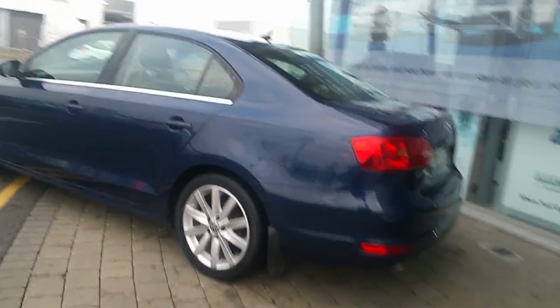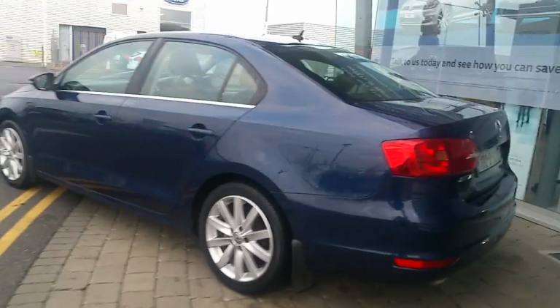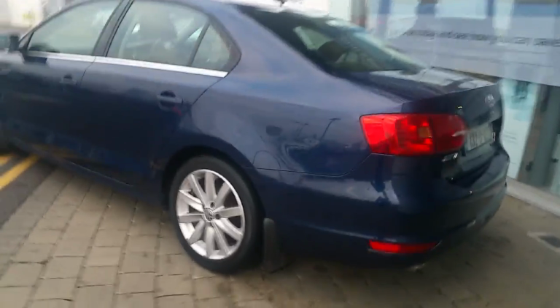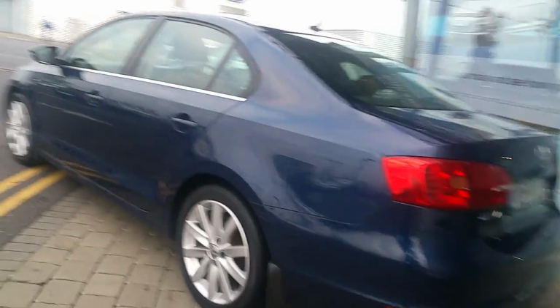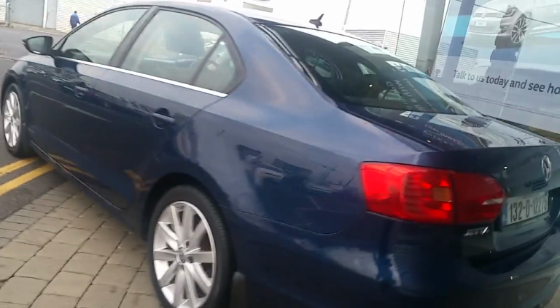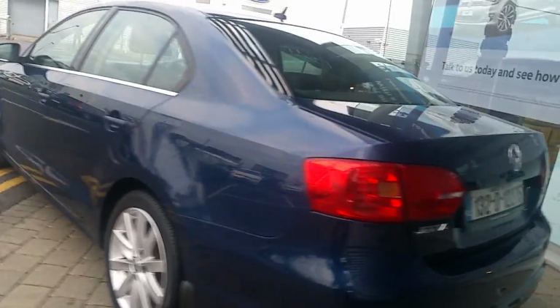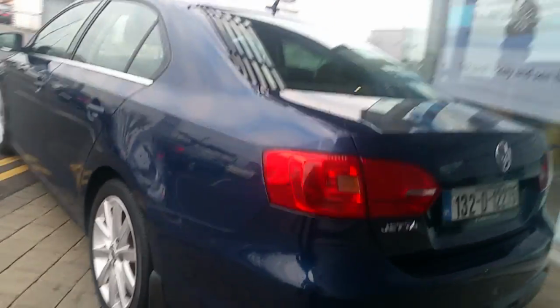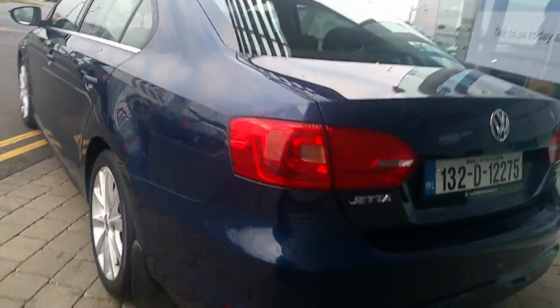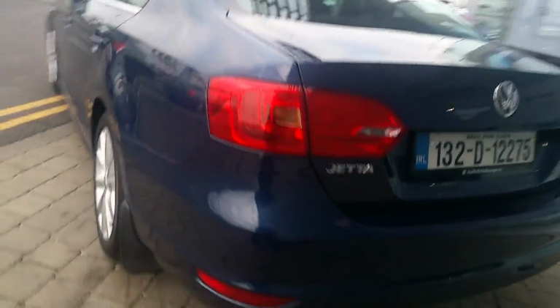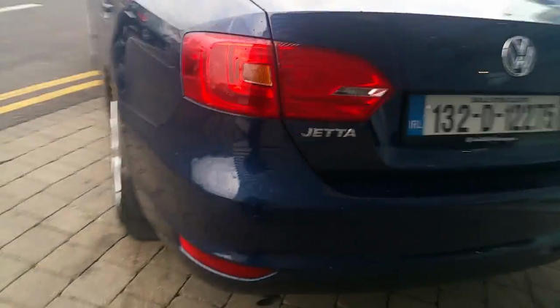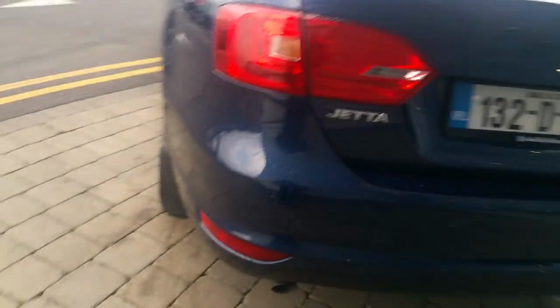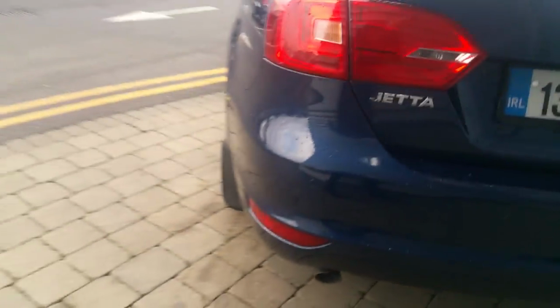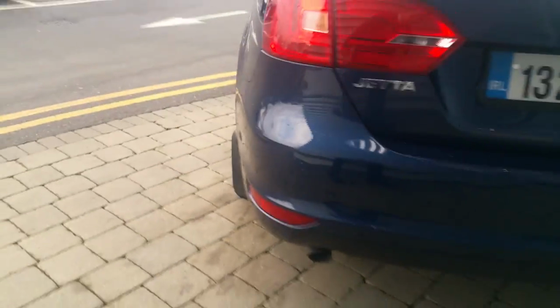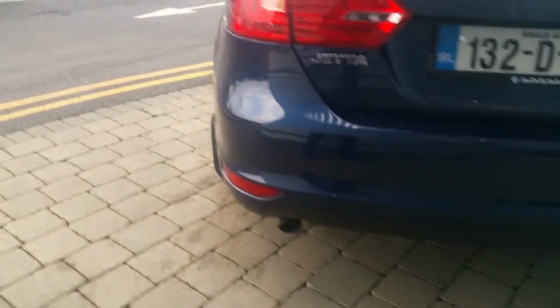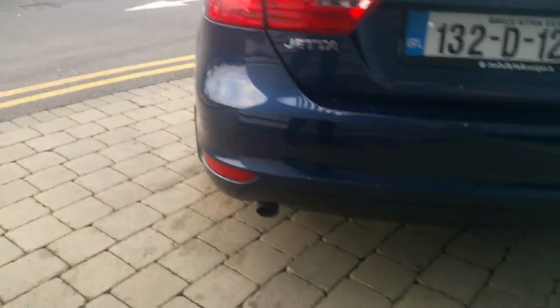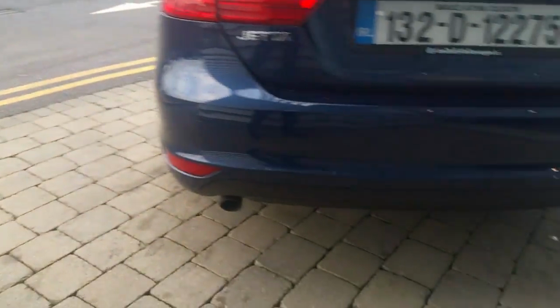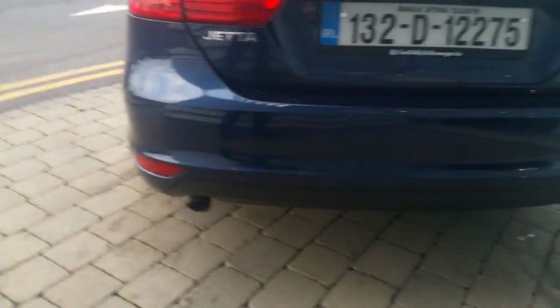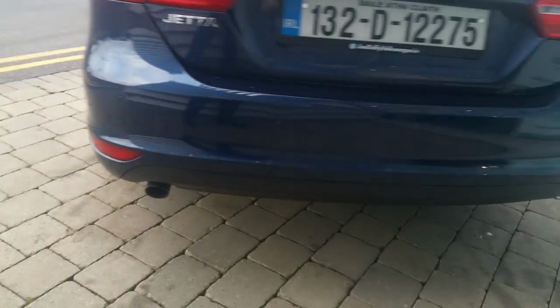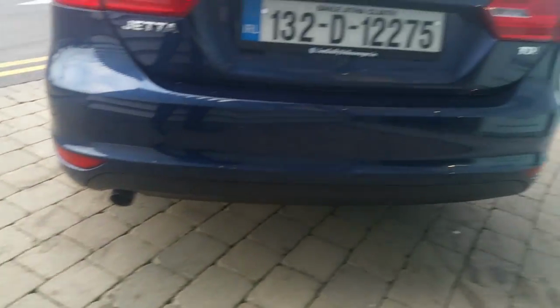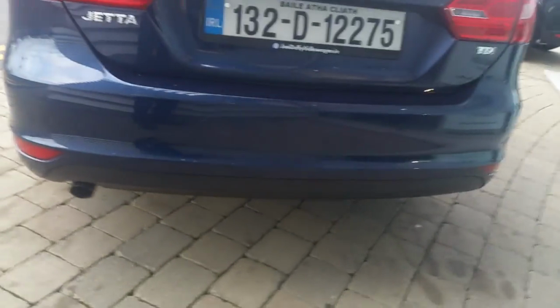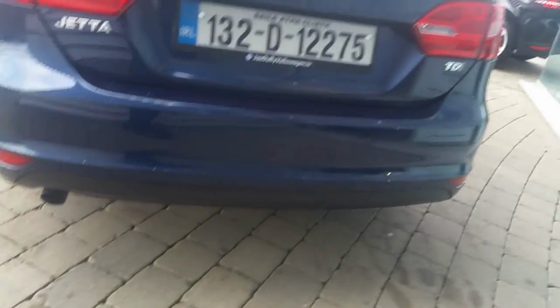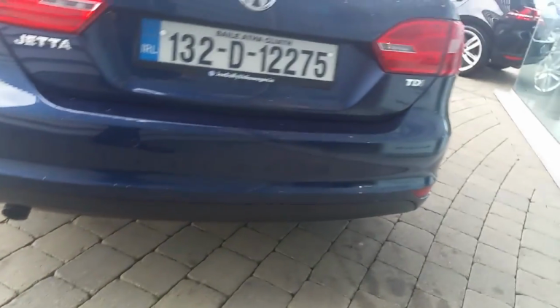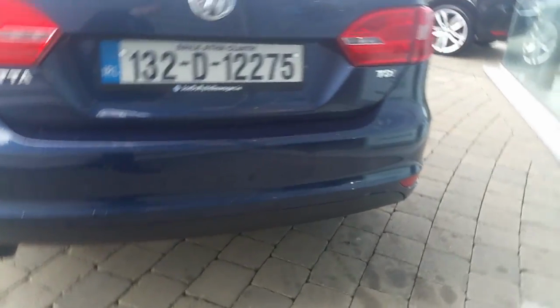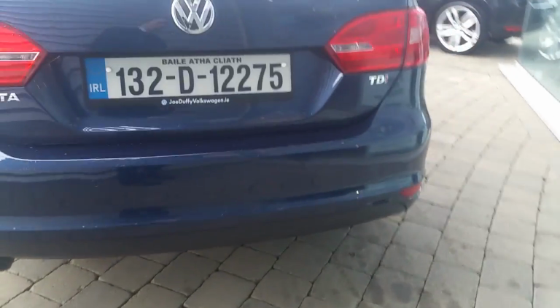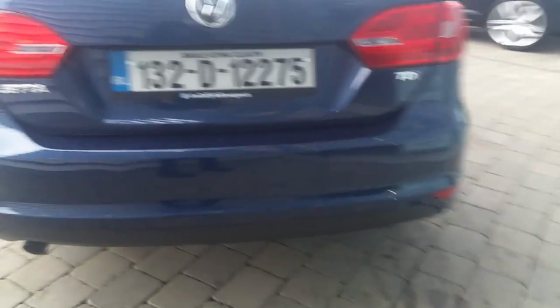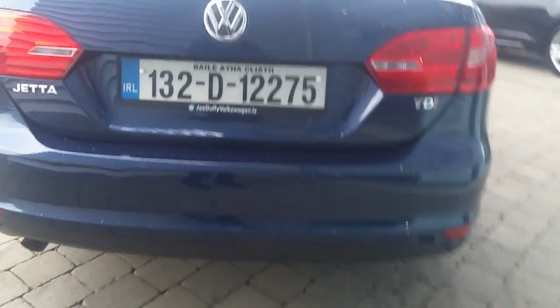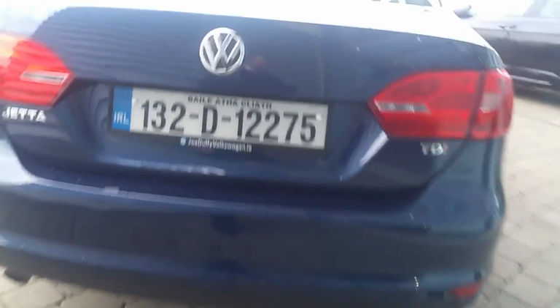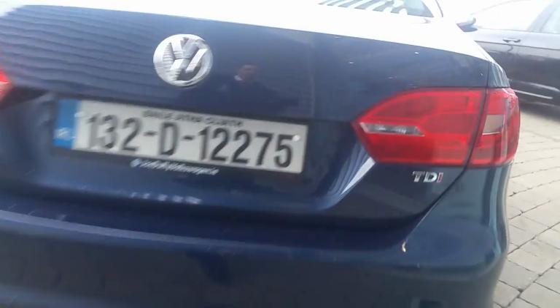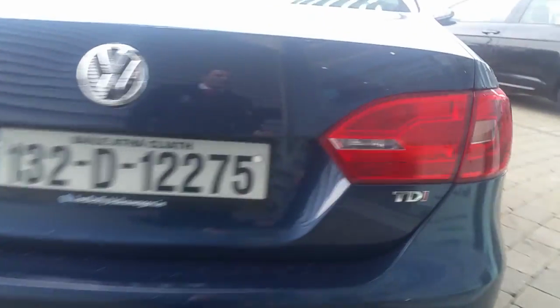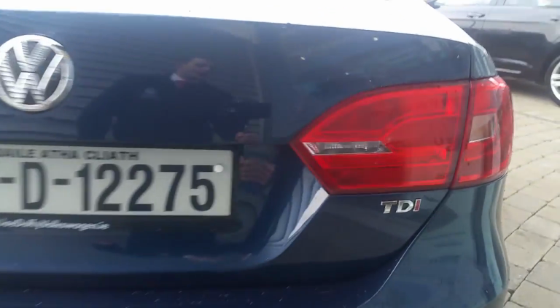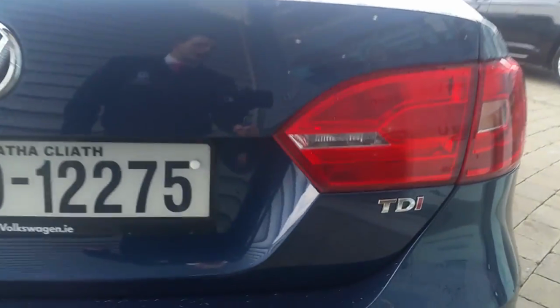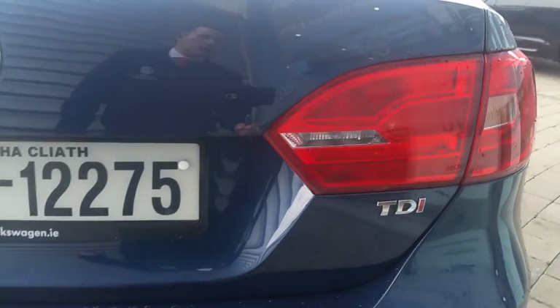Along the rear of the vehicle we have parking sensors on the rear bumper with our TDI badge.